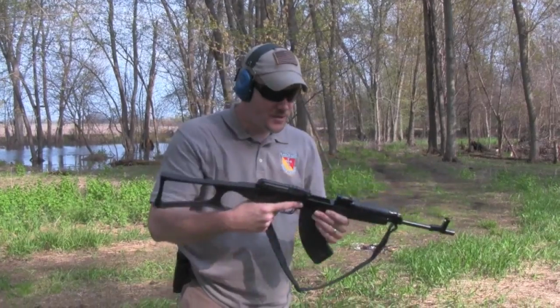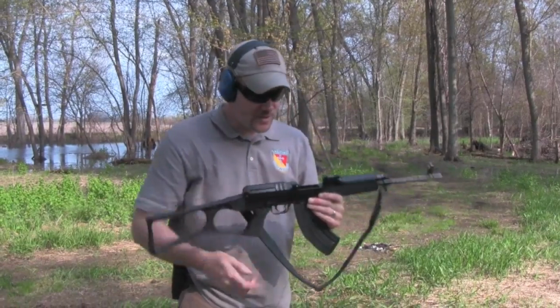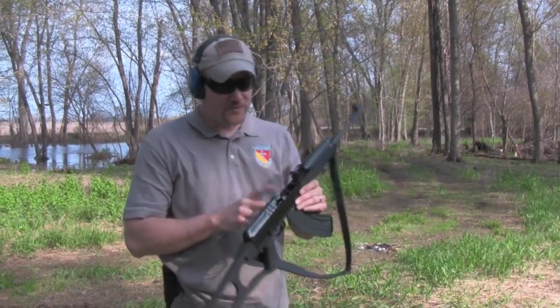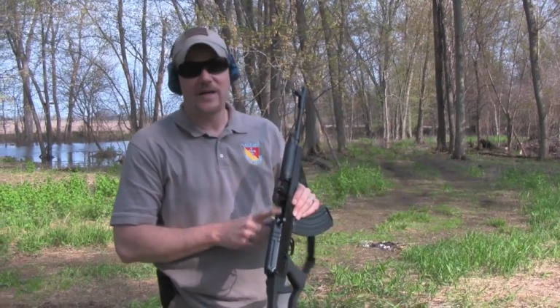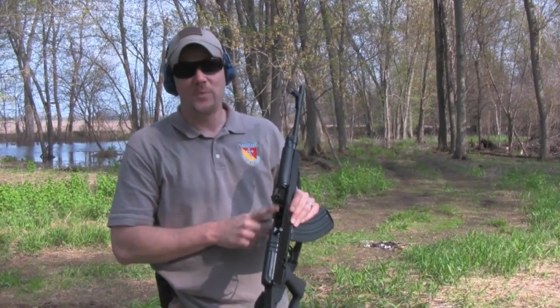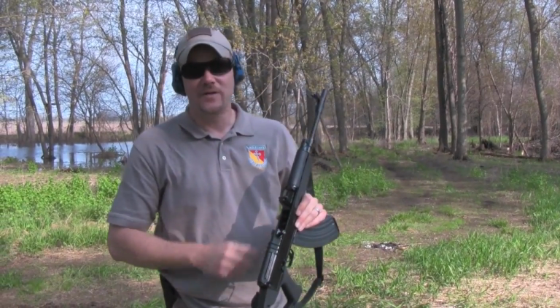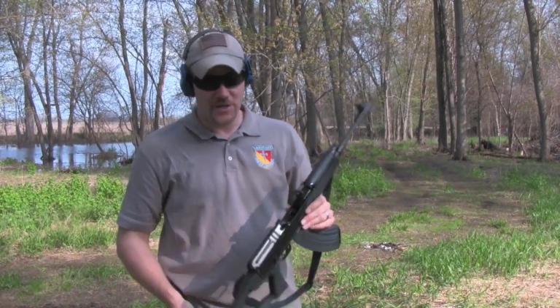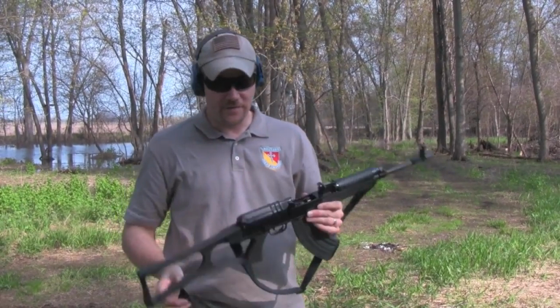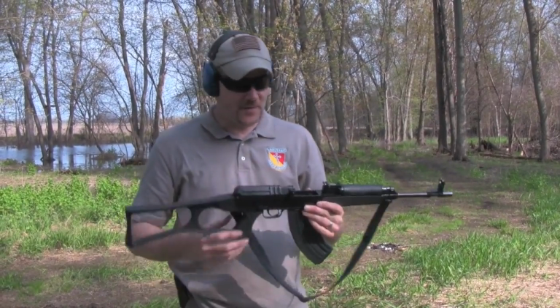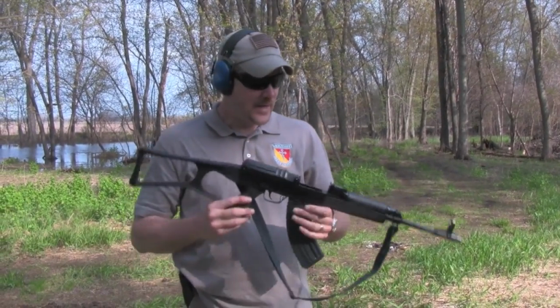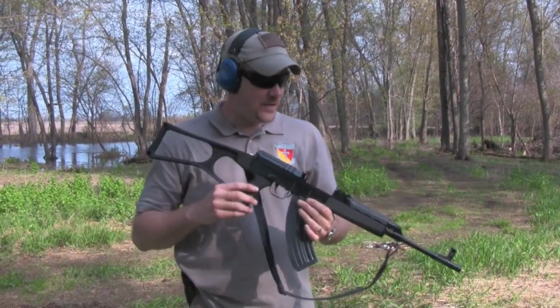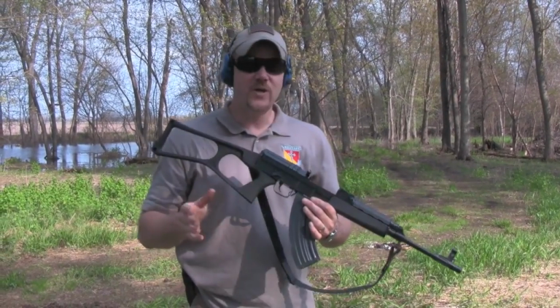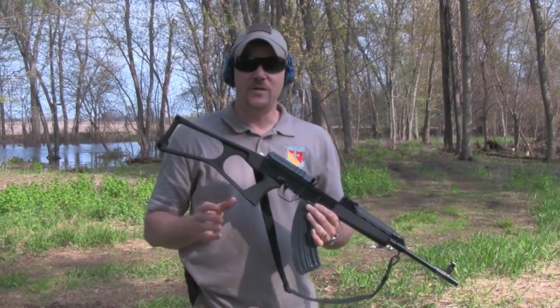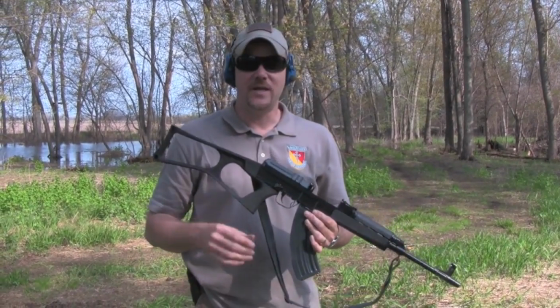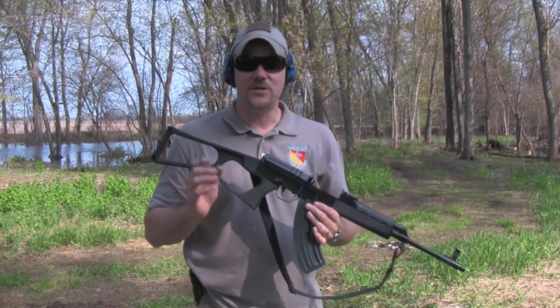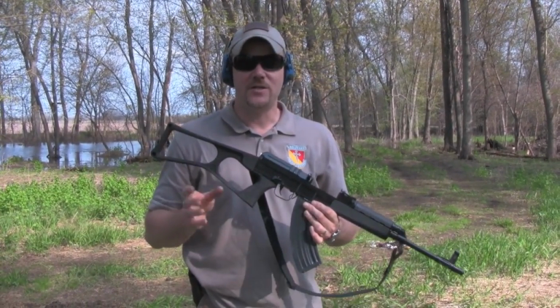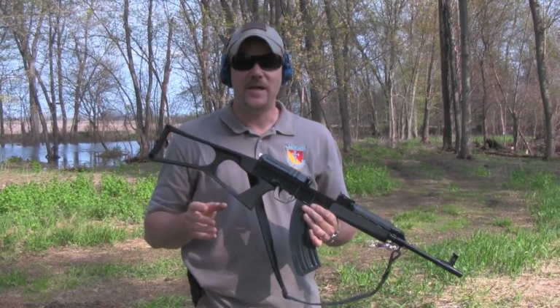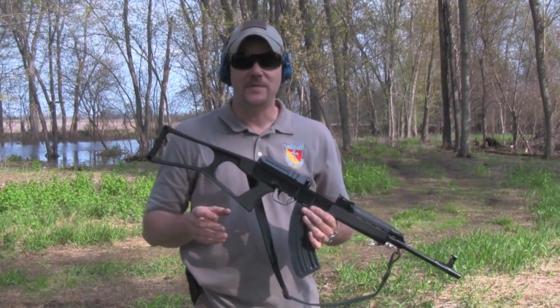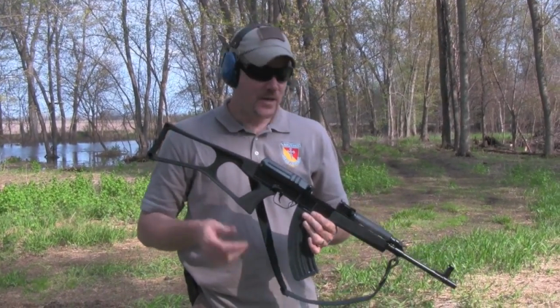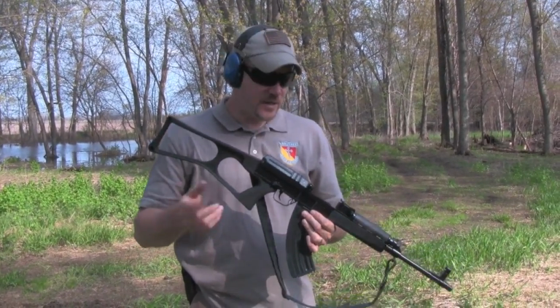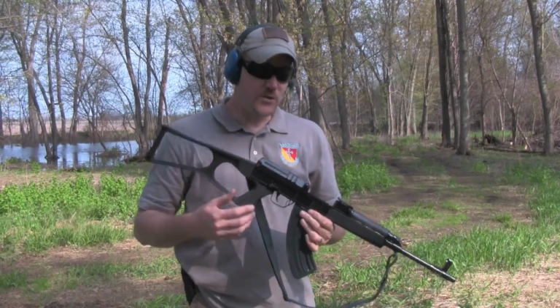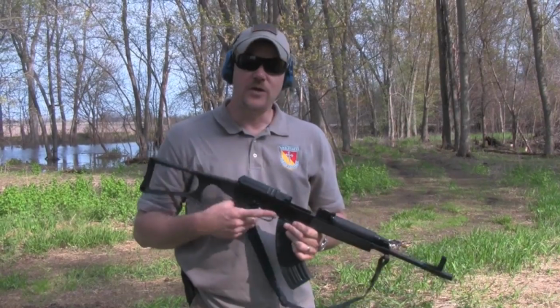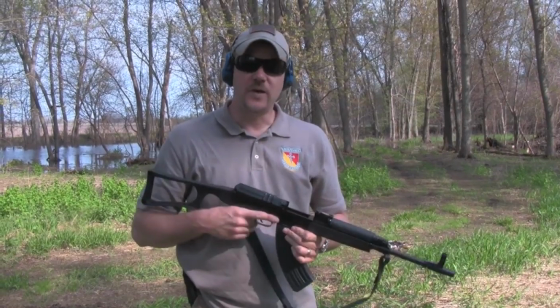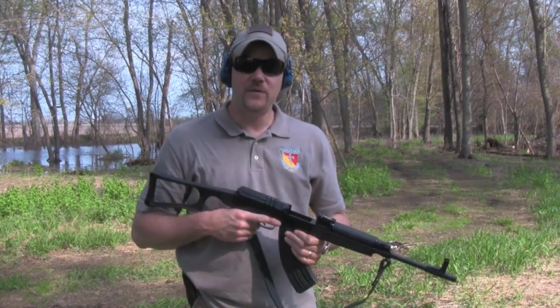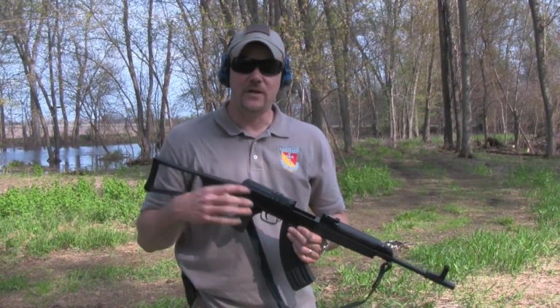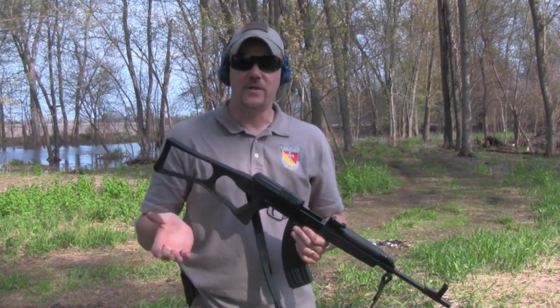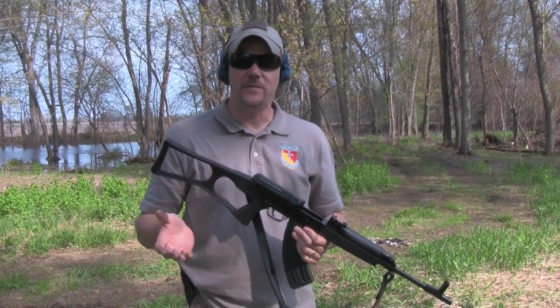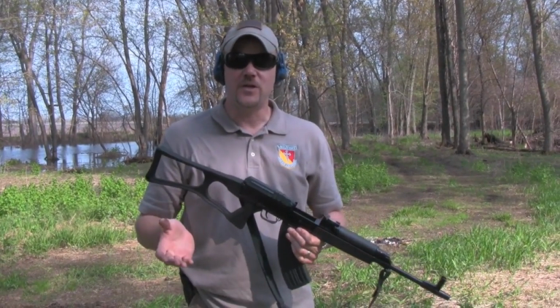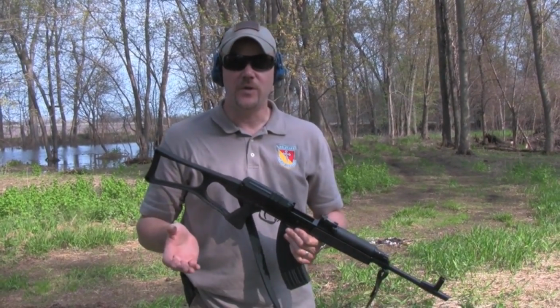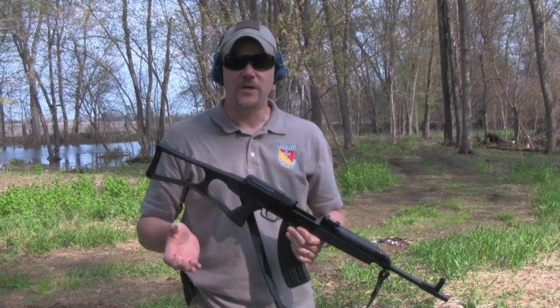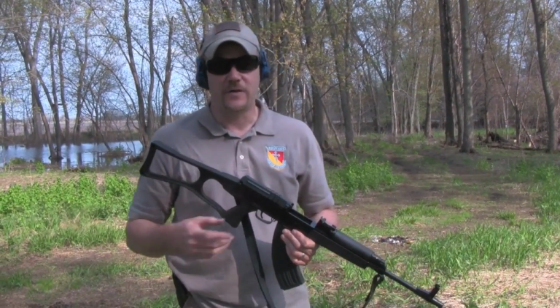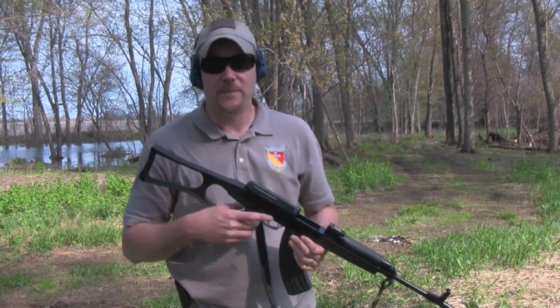The rifle locks open on the last shot fired, and the recoil of this thing is just amazing. Let's take a closer look at the rifle, and I'll give you that information again on where you can pick this rifle up.